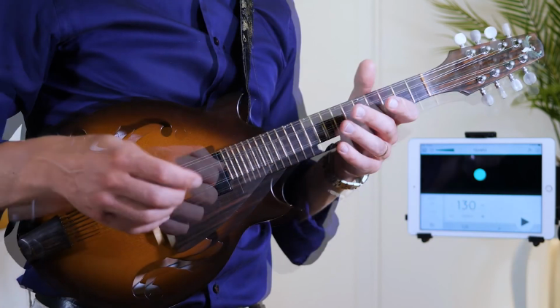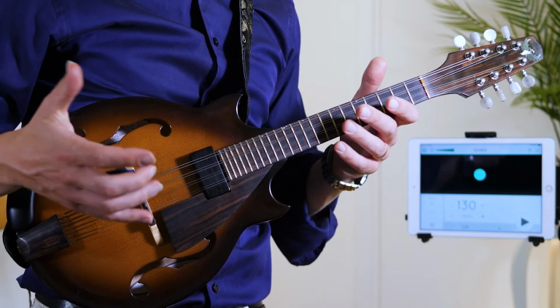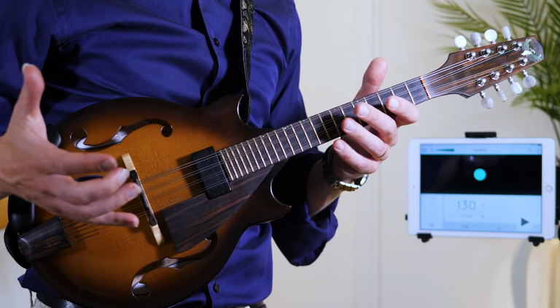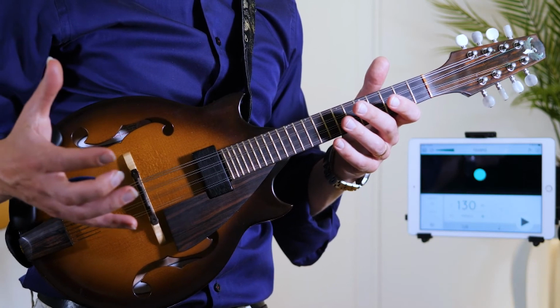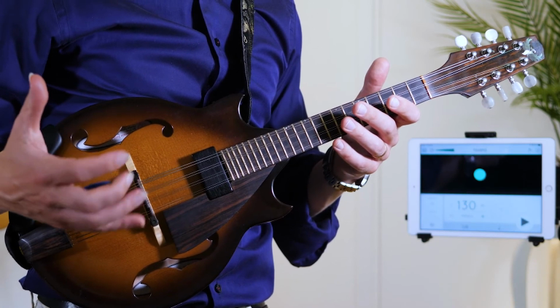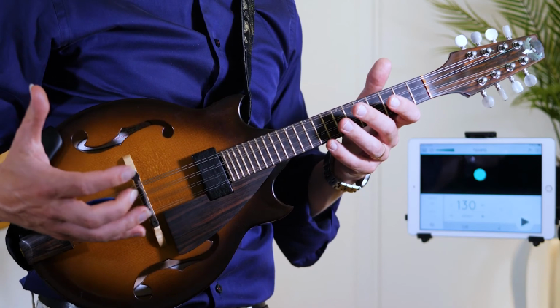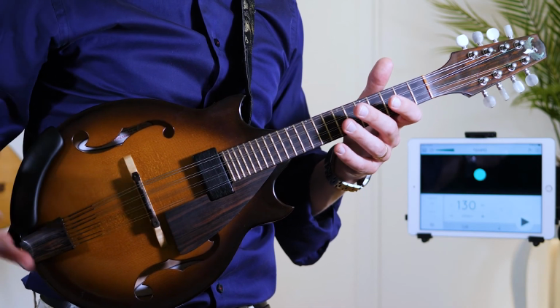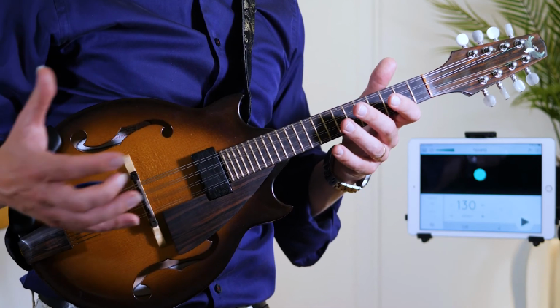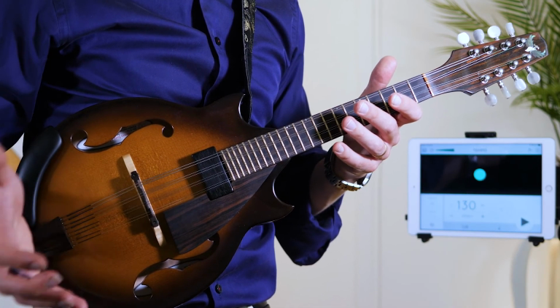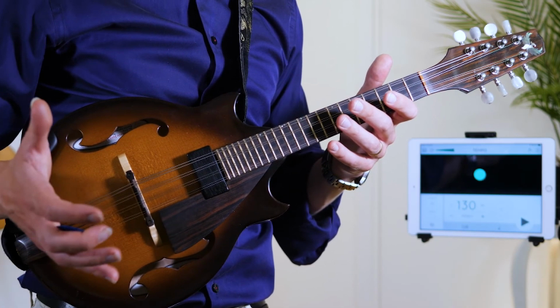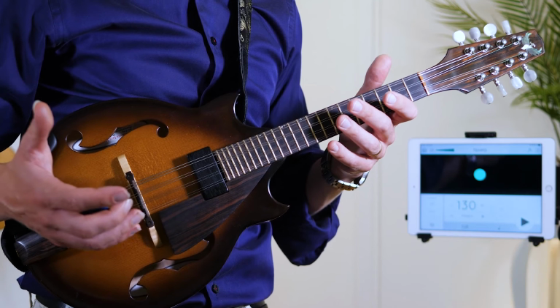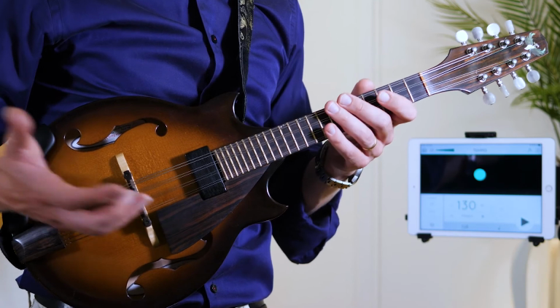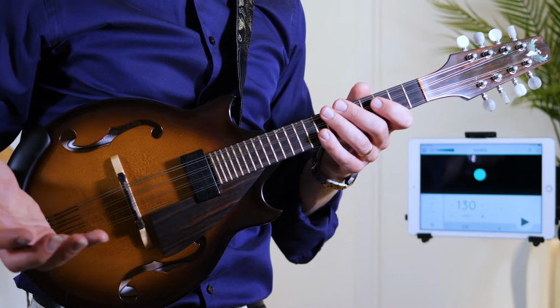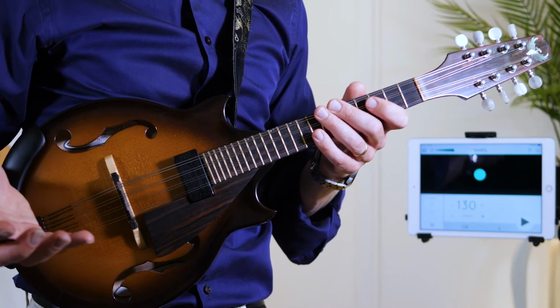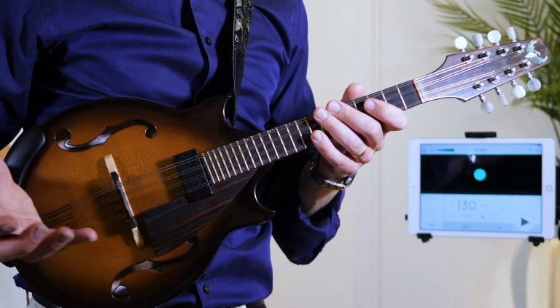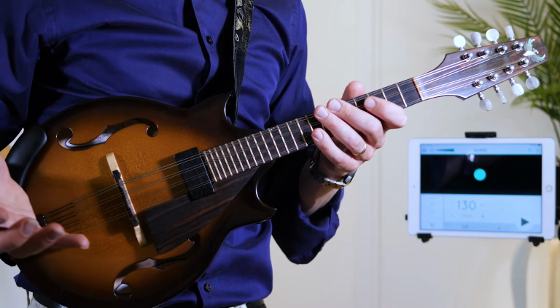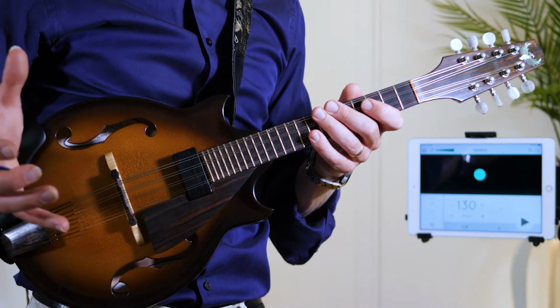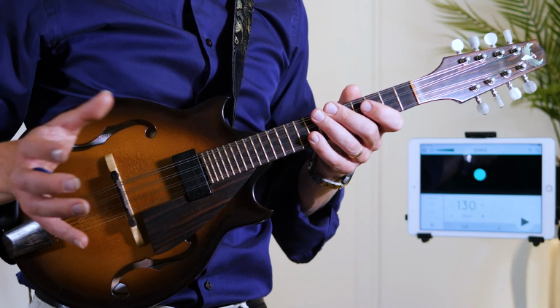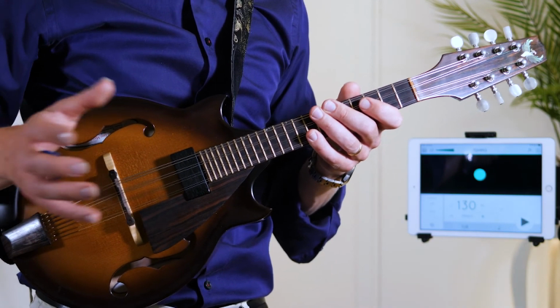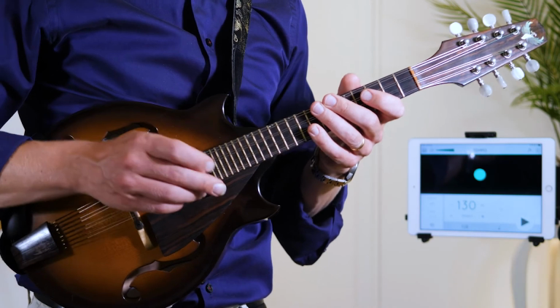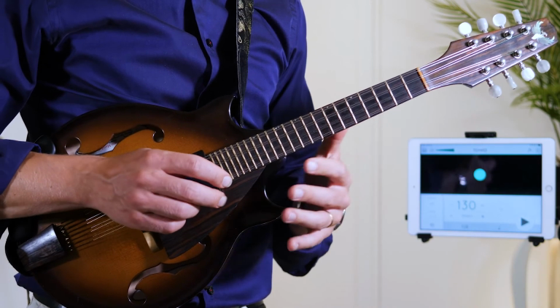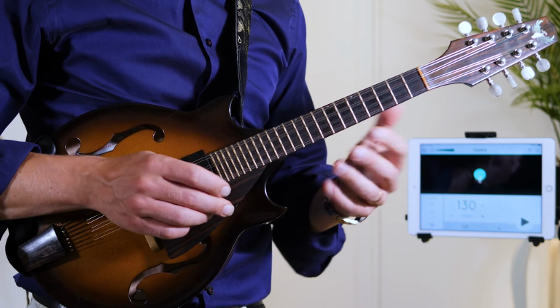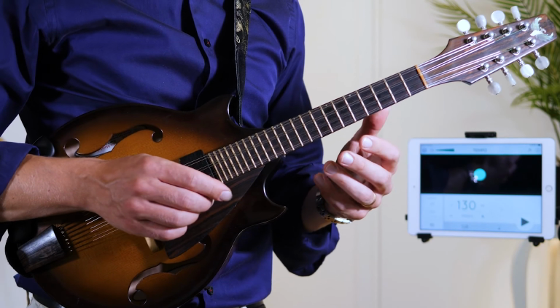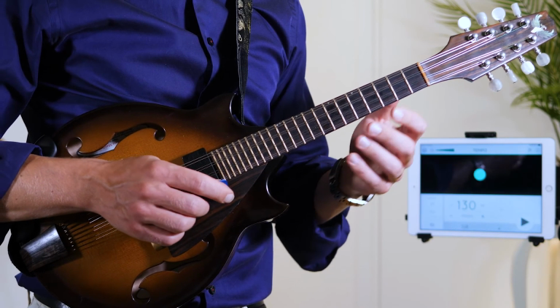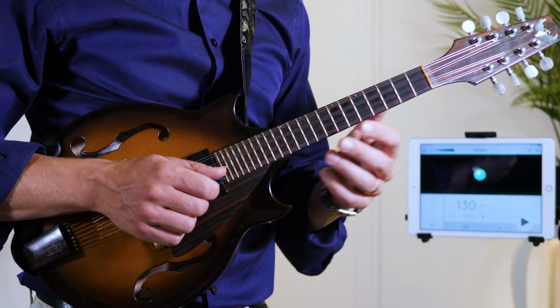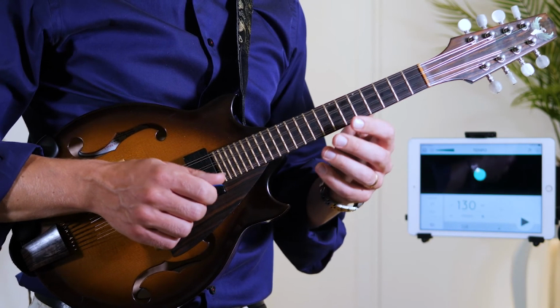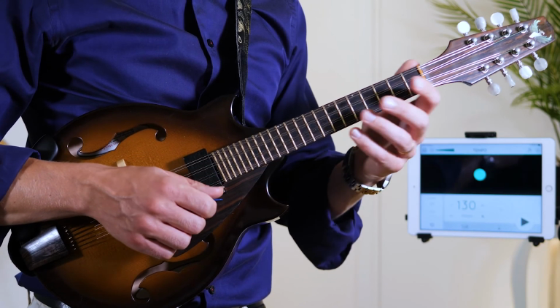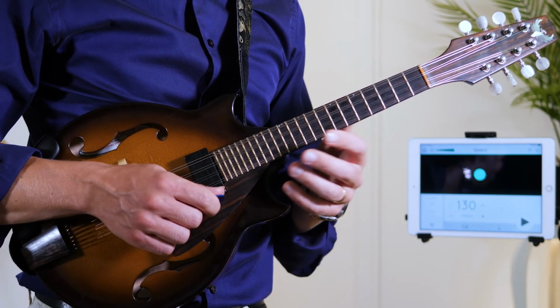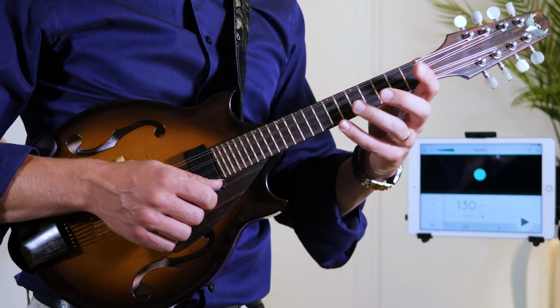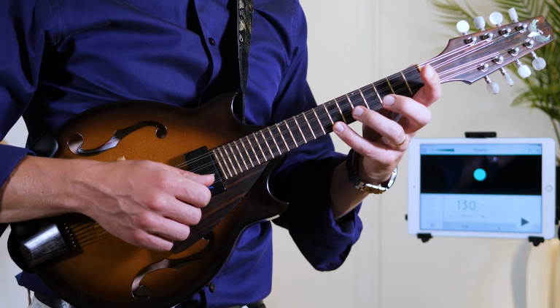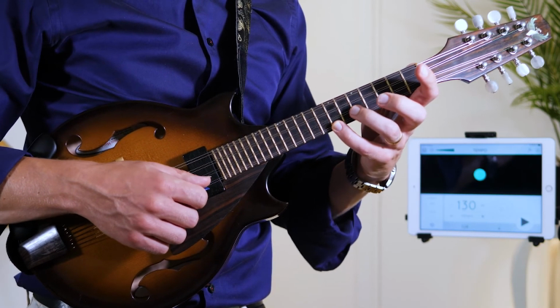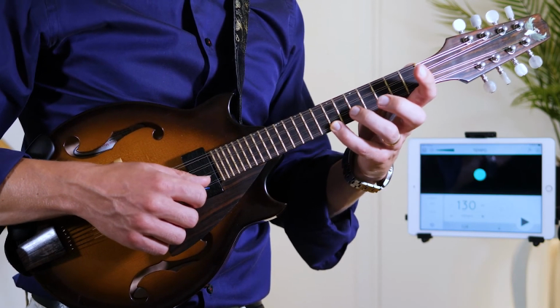Maybe you can hear that it's actually sounding more fluent when I bring it up to speed — maybe that's the case for you as well. Please try at different tempos to see how you can get it to work for you. And remember: use the top strings first.